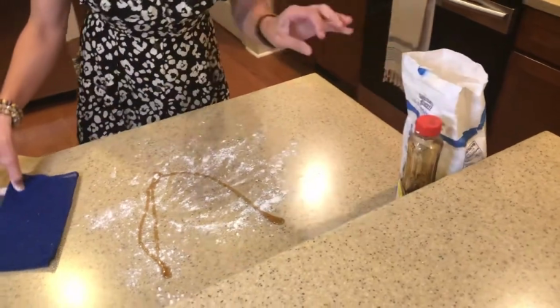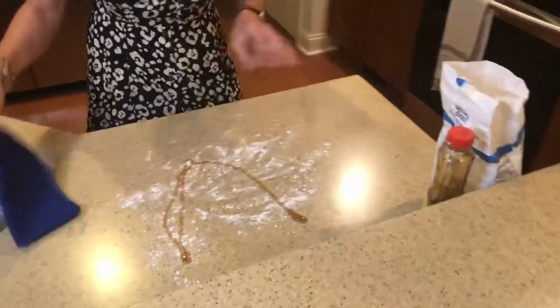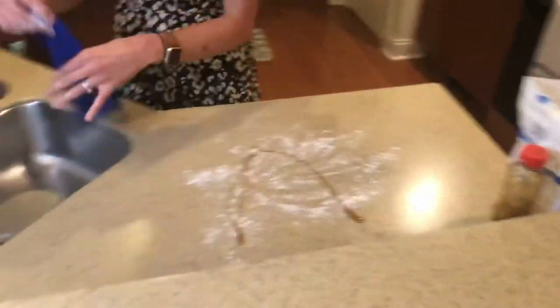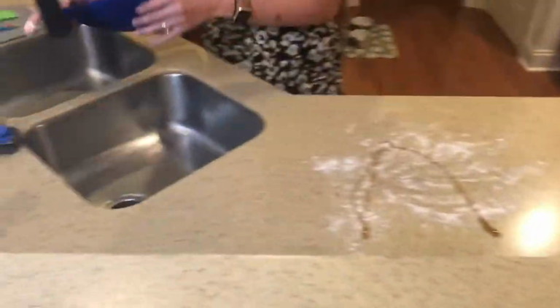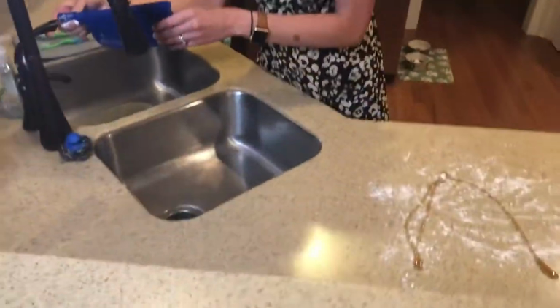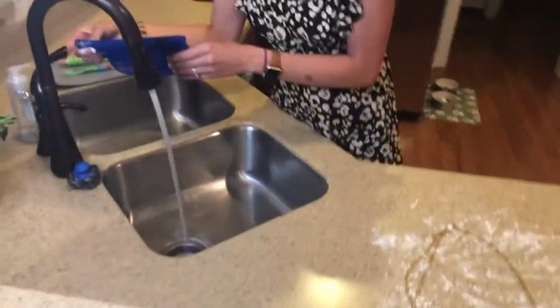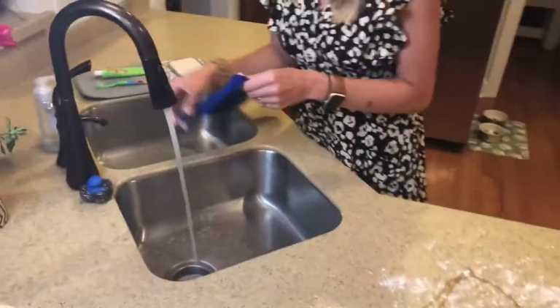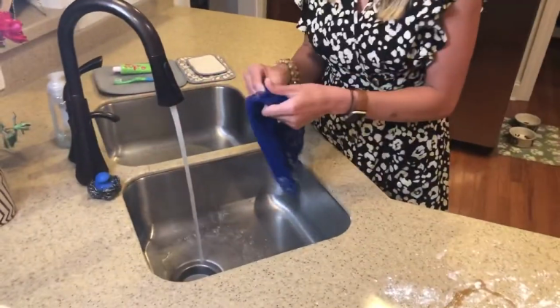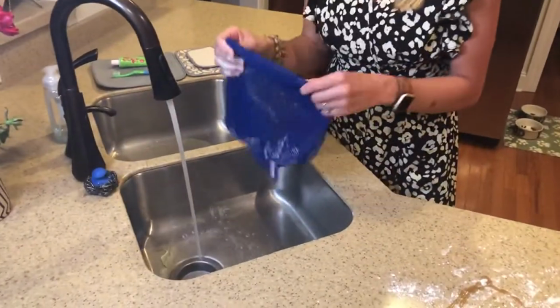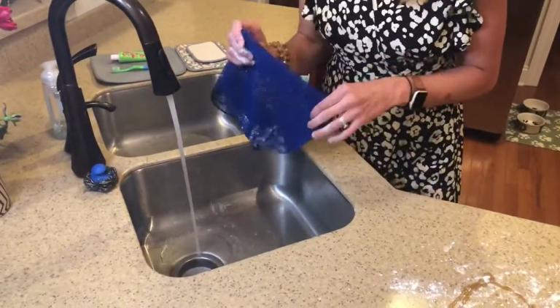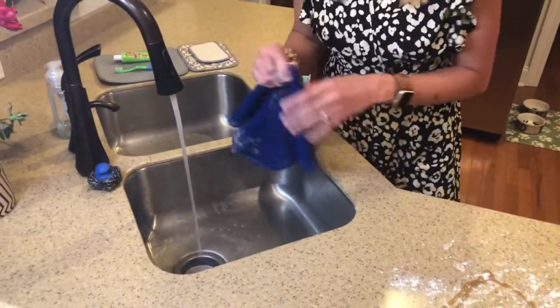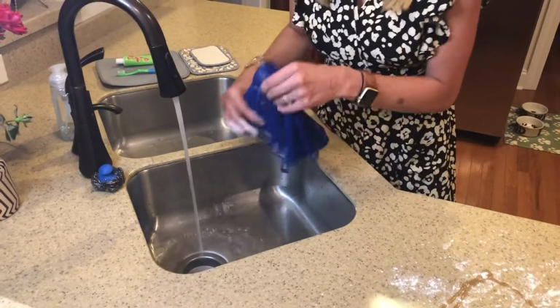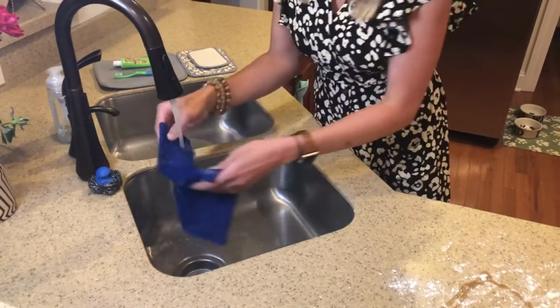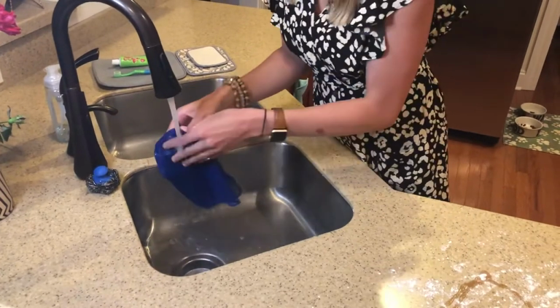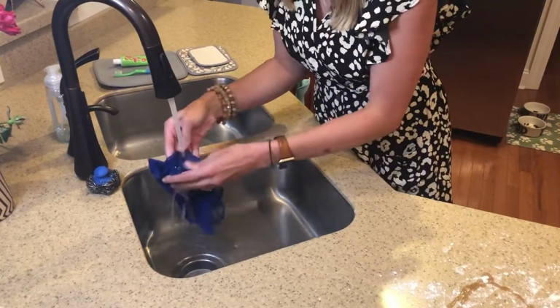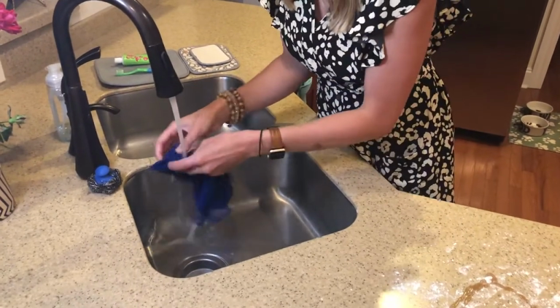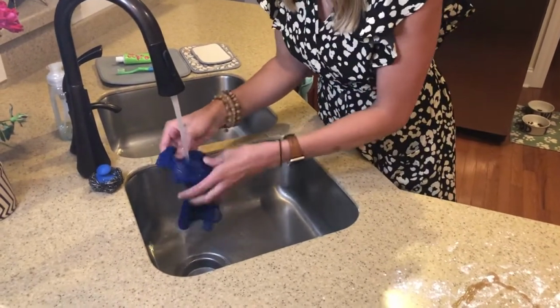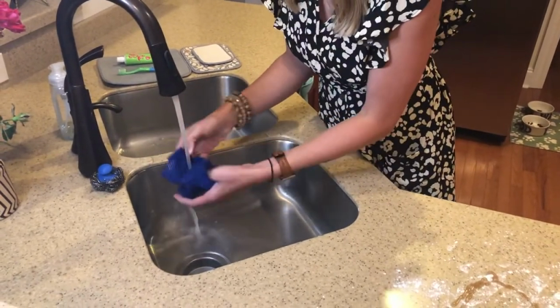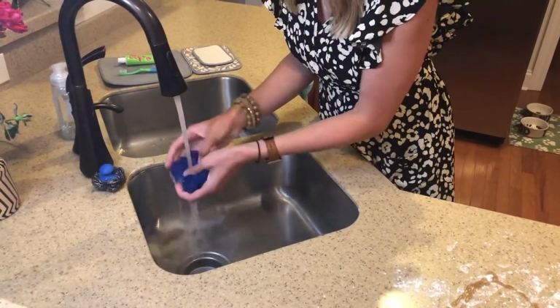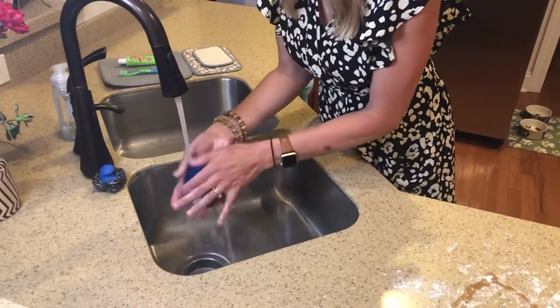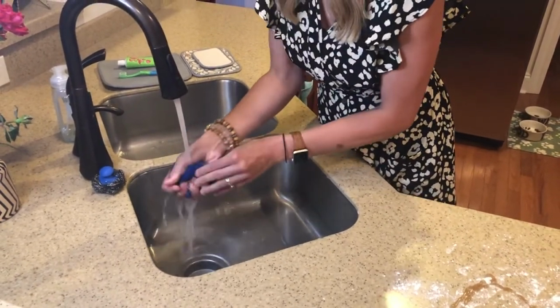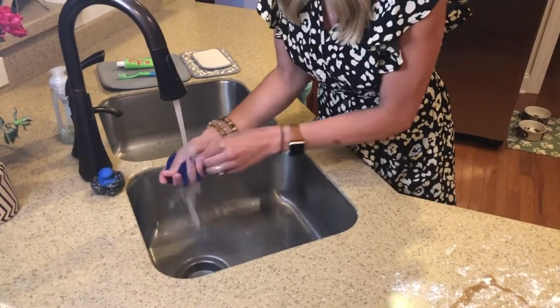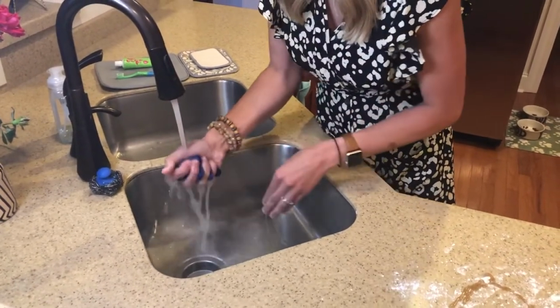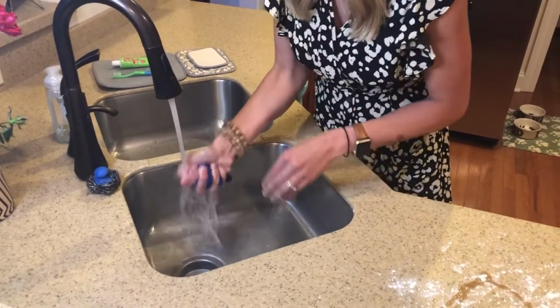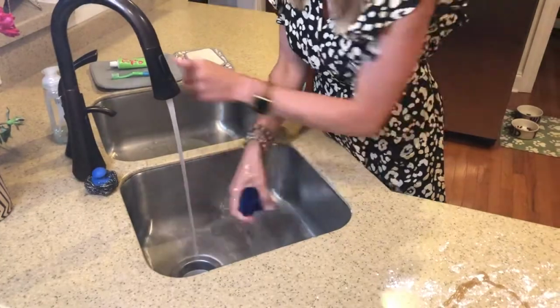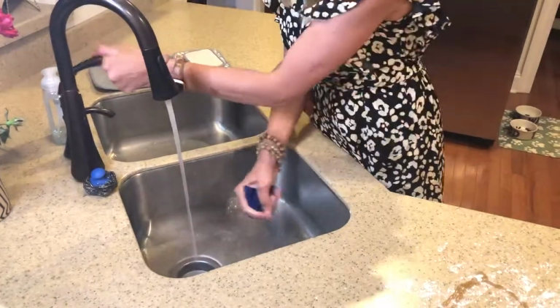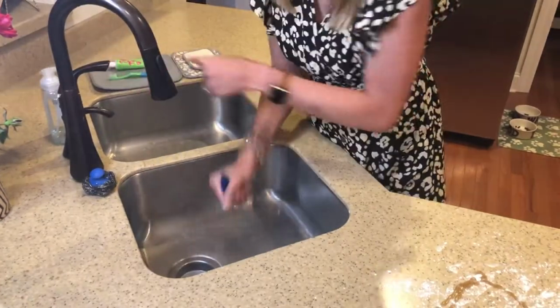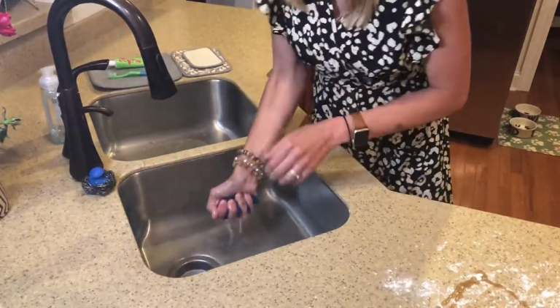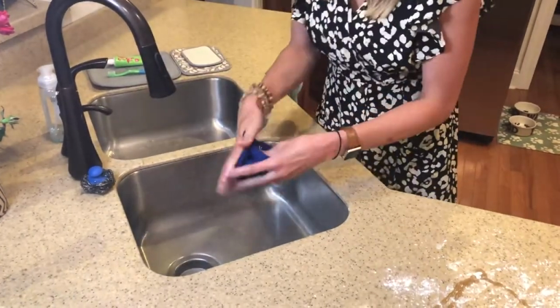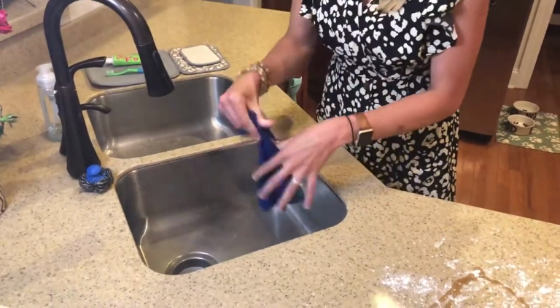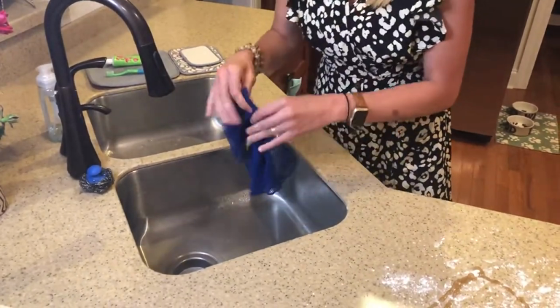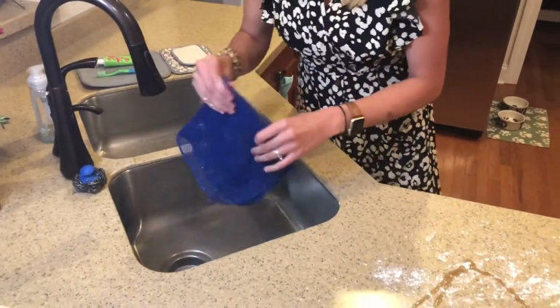Unlike our other items, this does not consist of micro silver. So you can use and abuse this thing, add soap, whatever you may please, and this little guy will be okay.